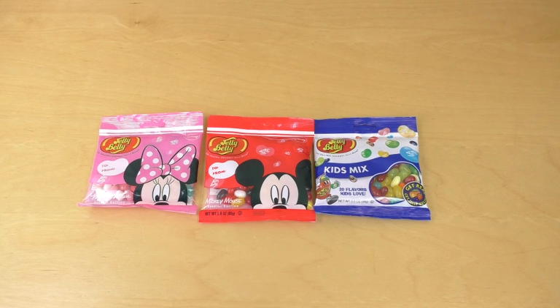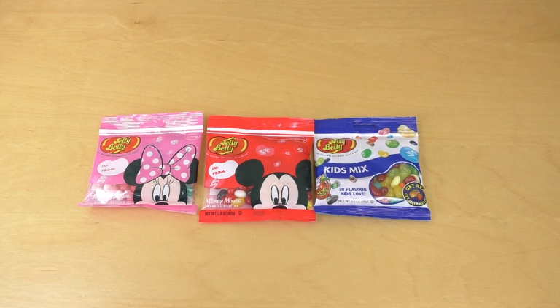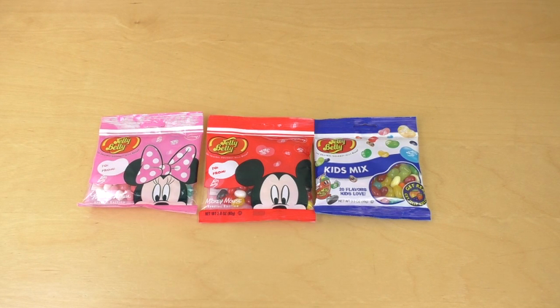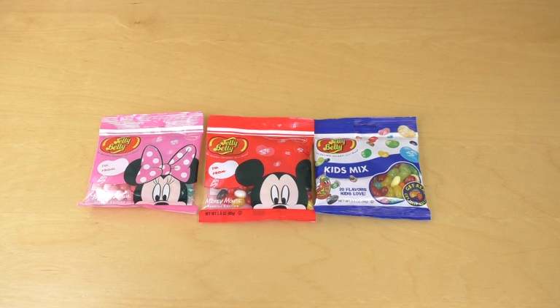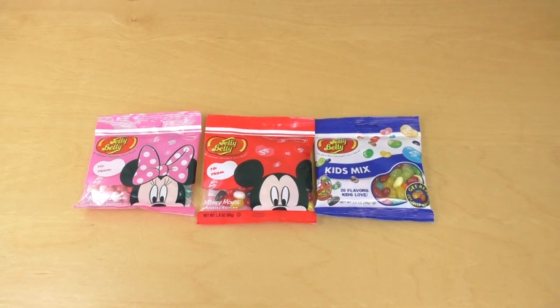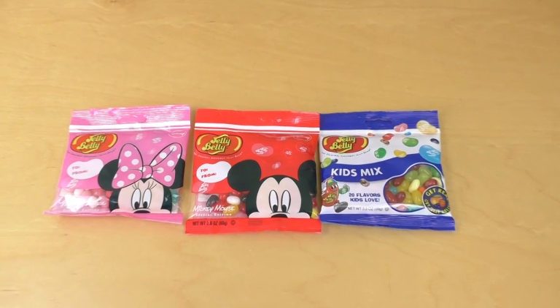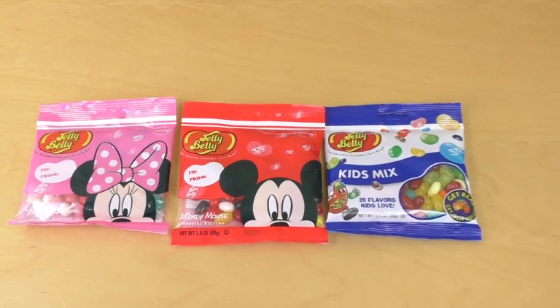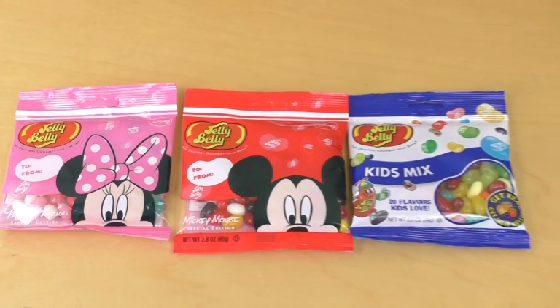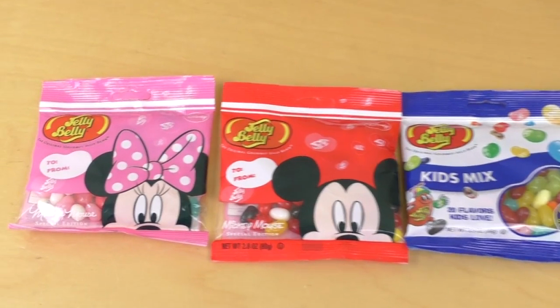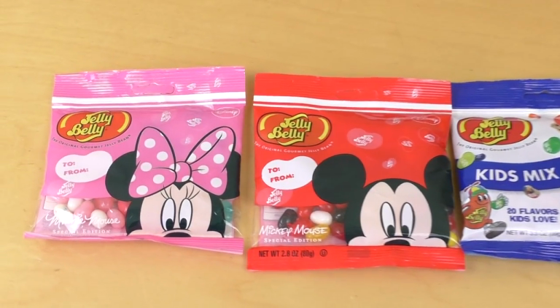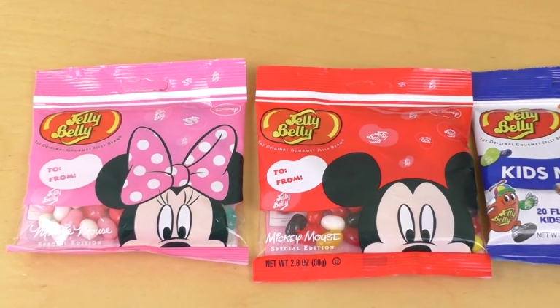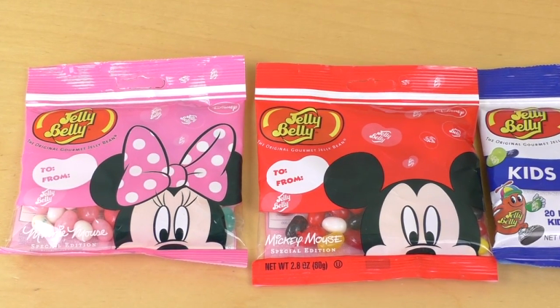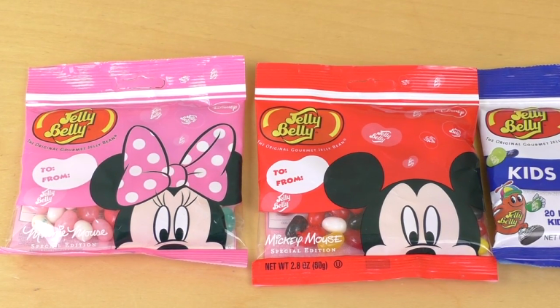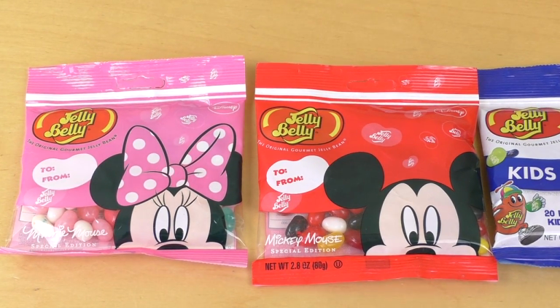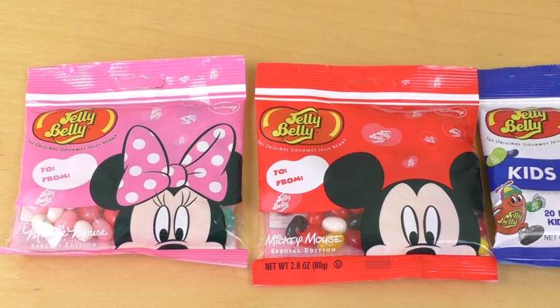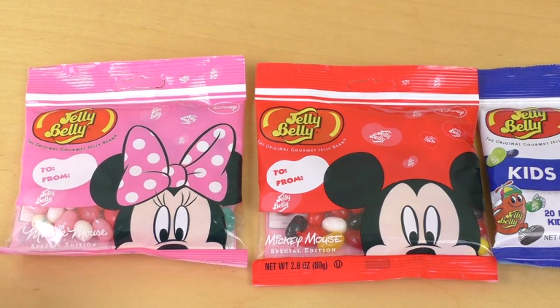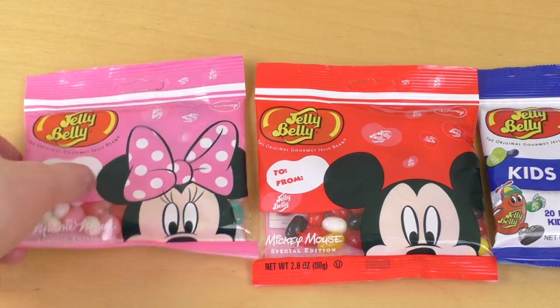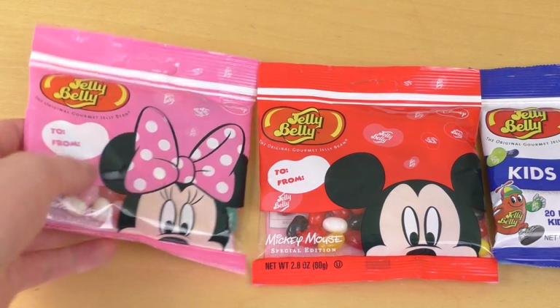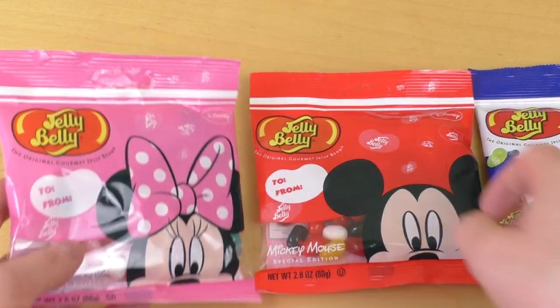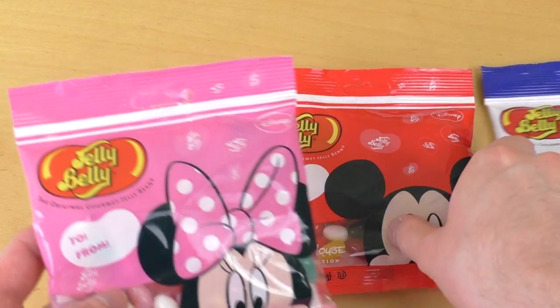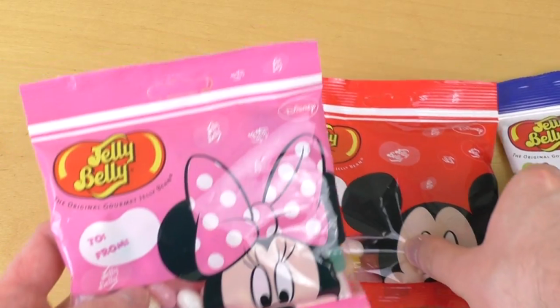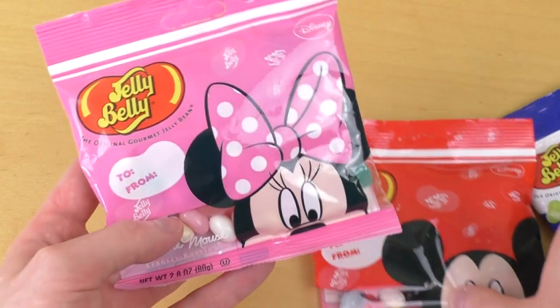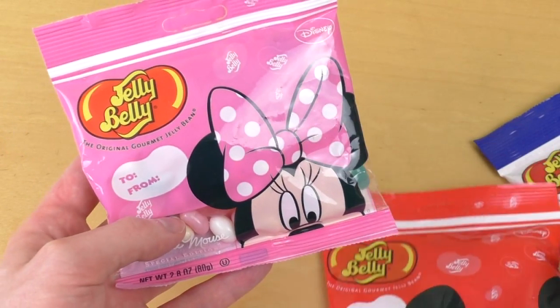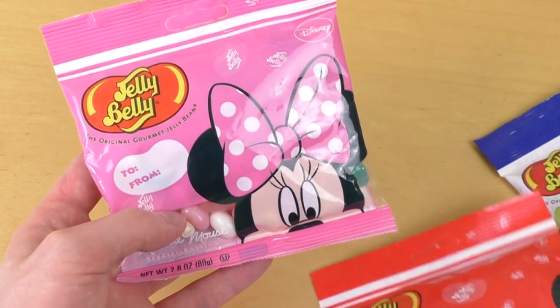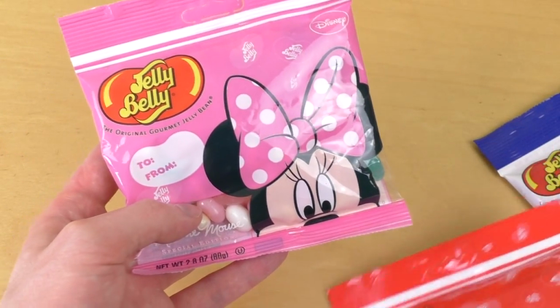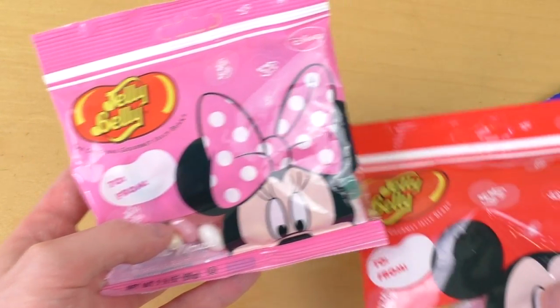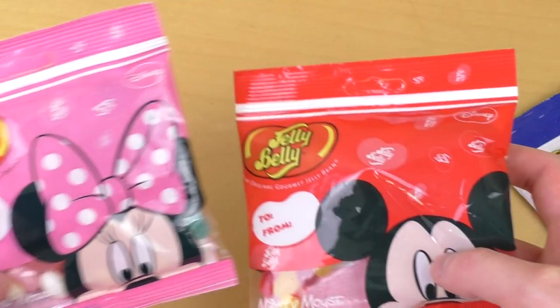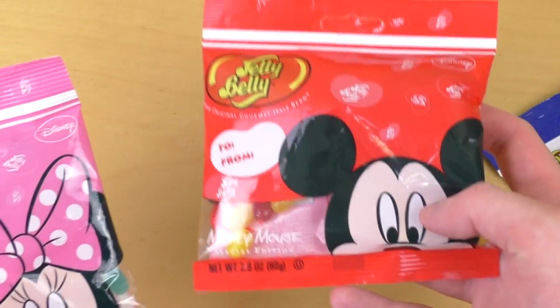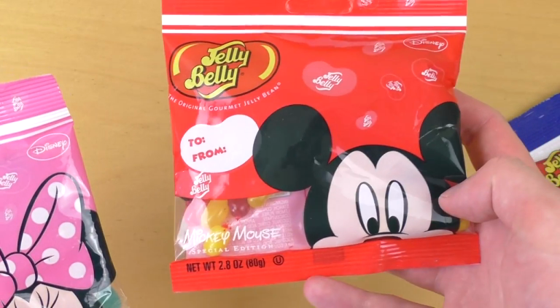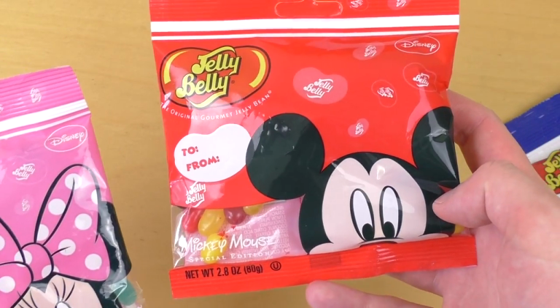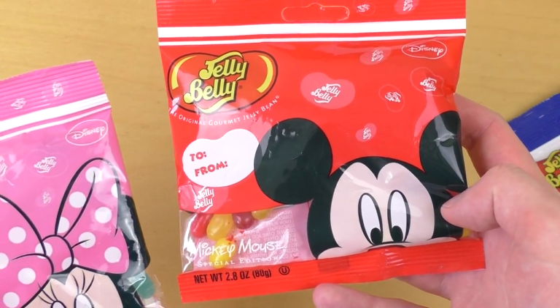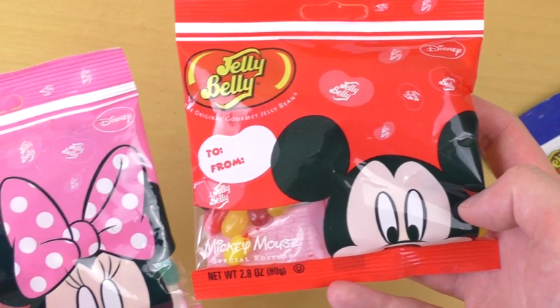junkfoodtaster.com — it's all about Jelly Belly! Here we go. I got the special edition Minnie Mouse on the left hand side in a nice pink bag, and also Mickey Mouse in a red bag.